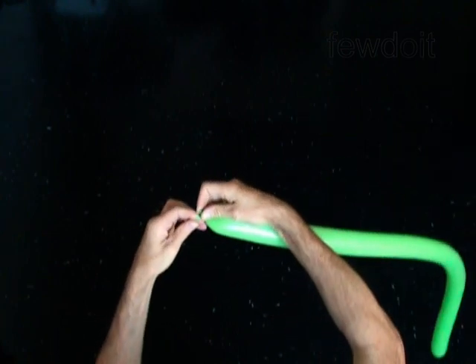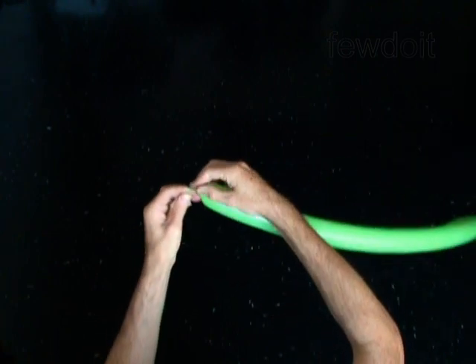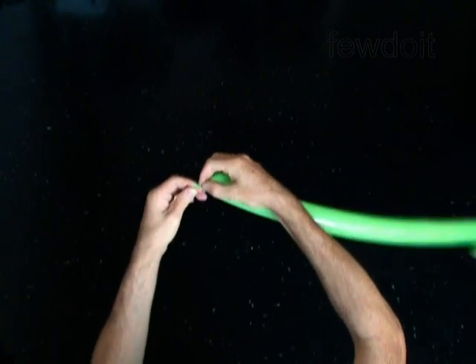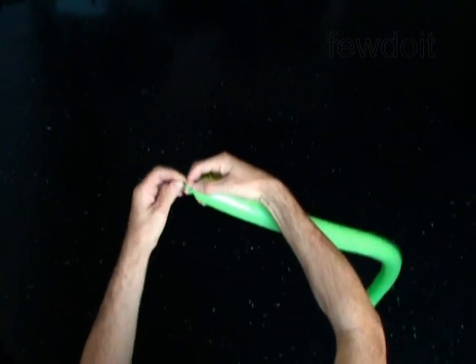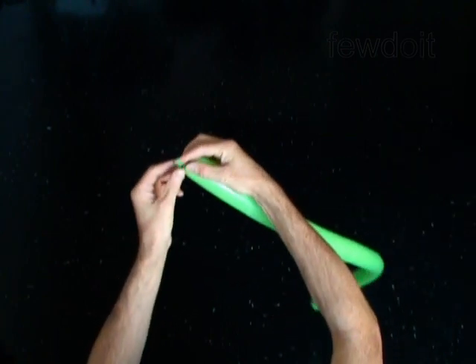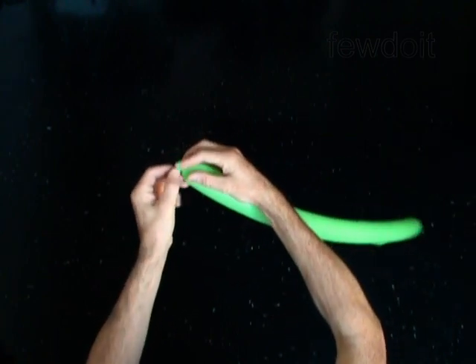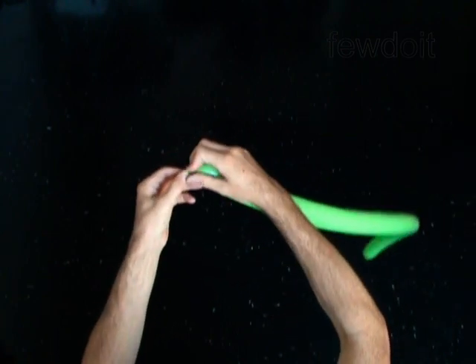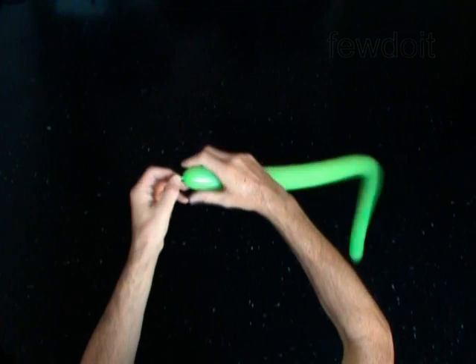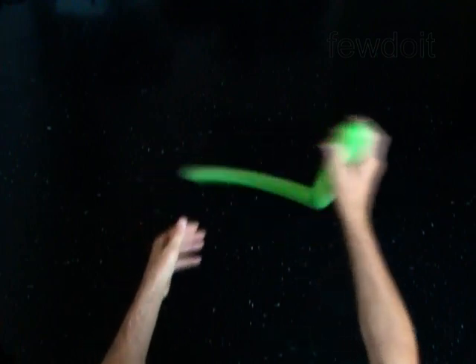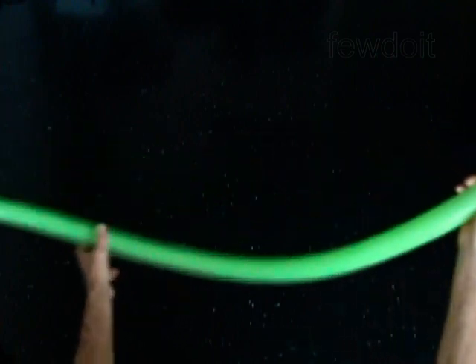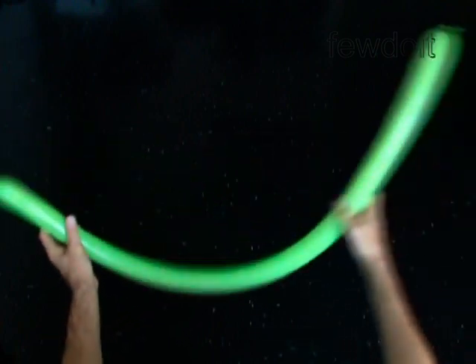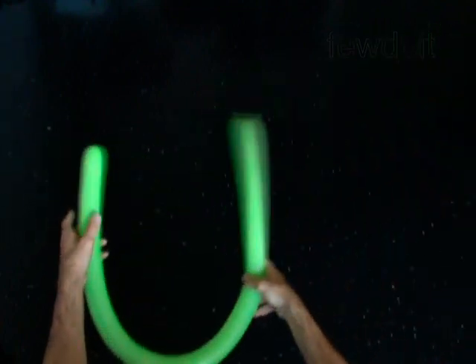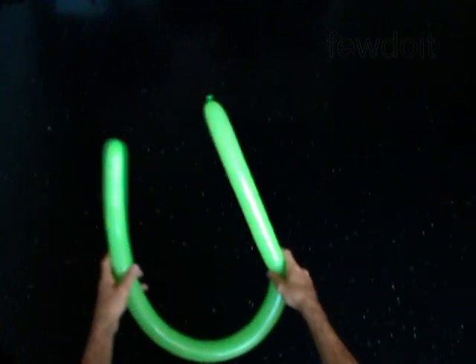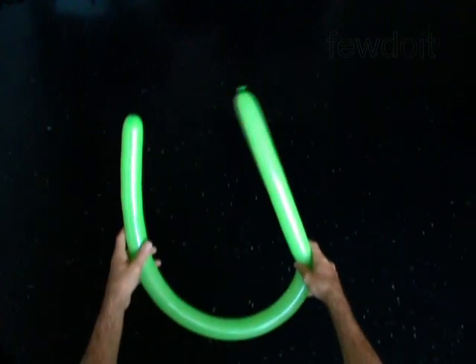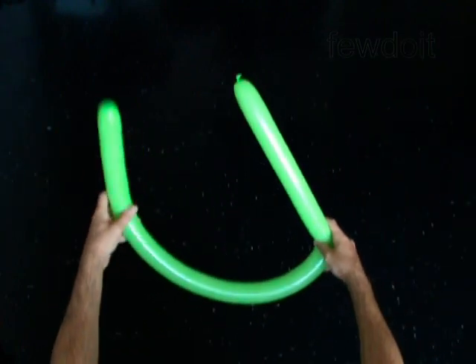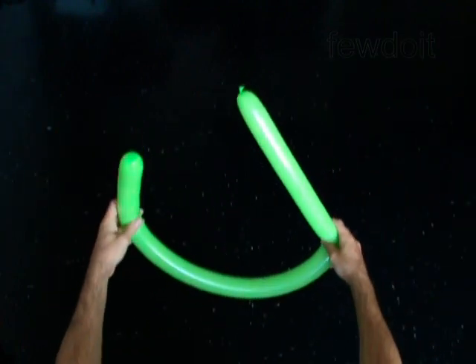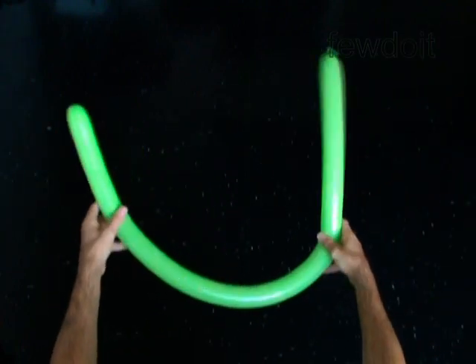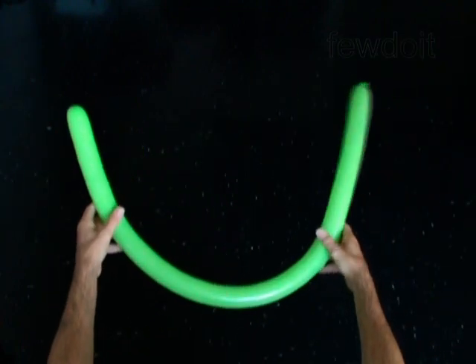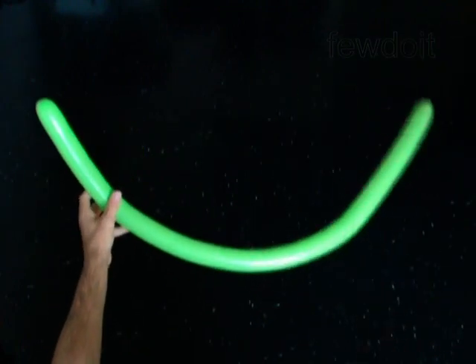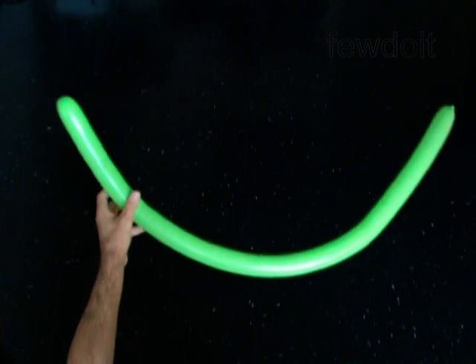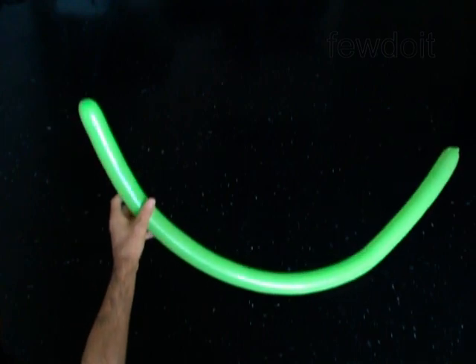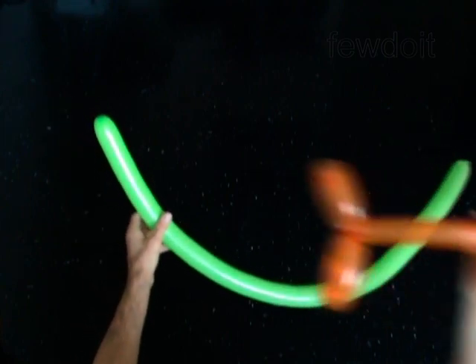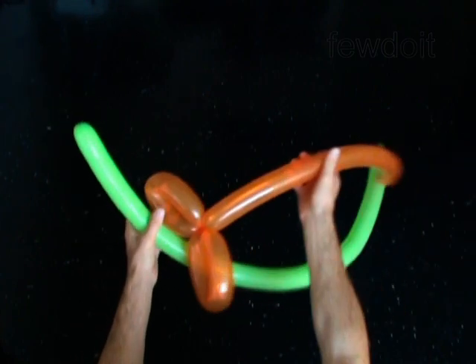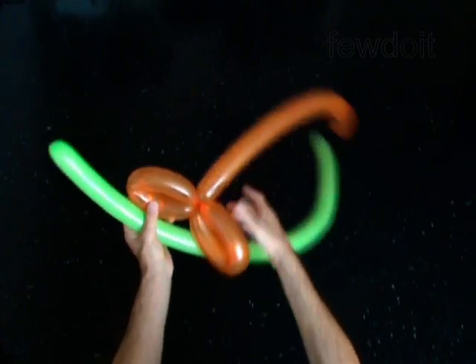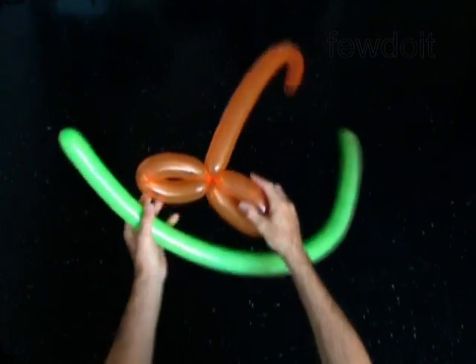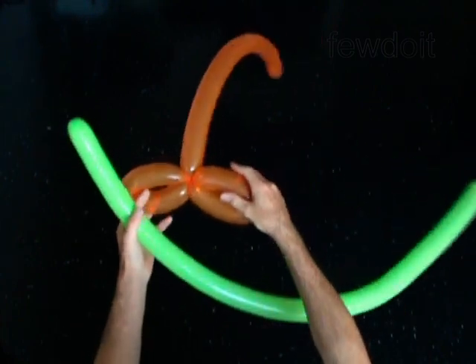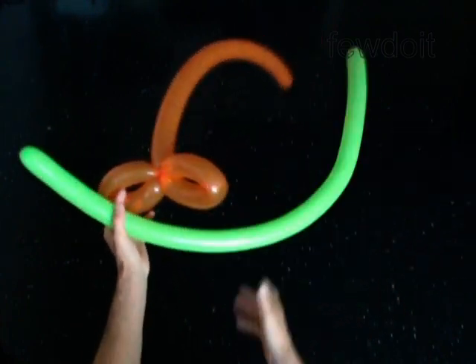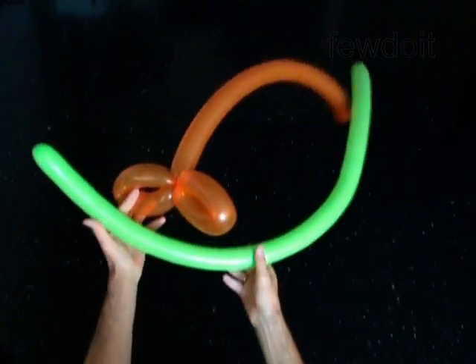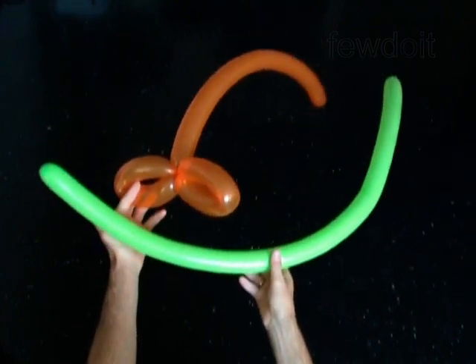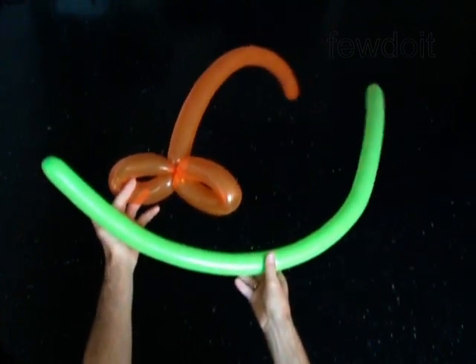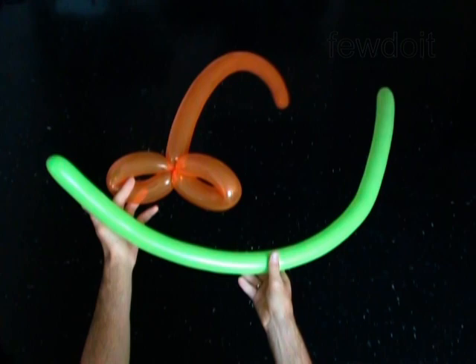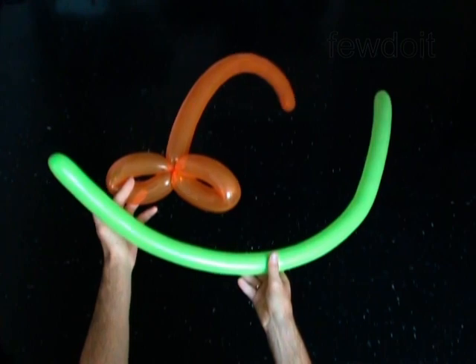You have made a stick. Take the first balloon in your hand. Force the second balloon through the loops of the first balloon.